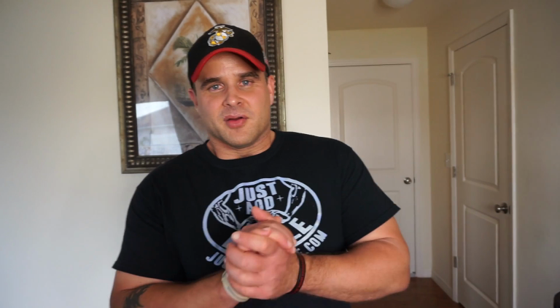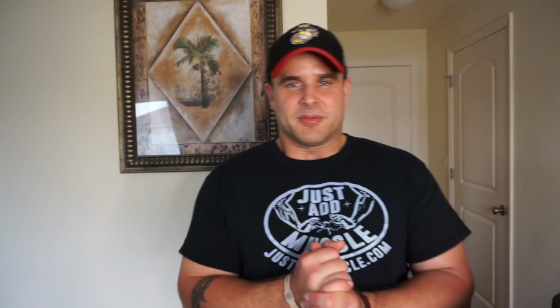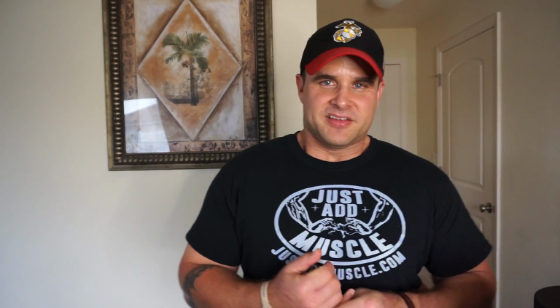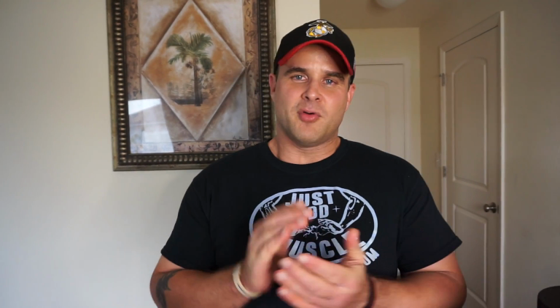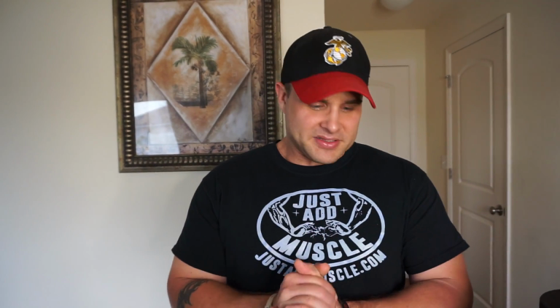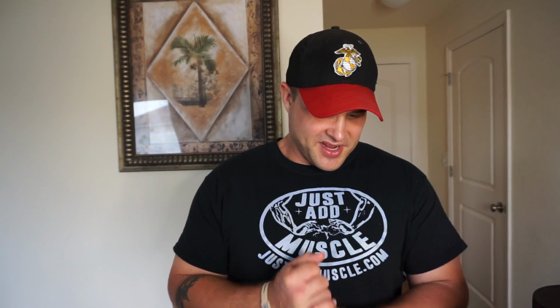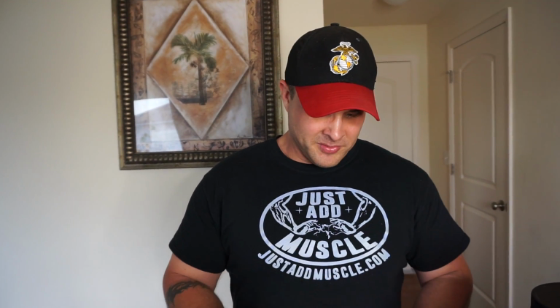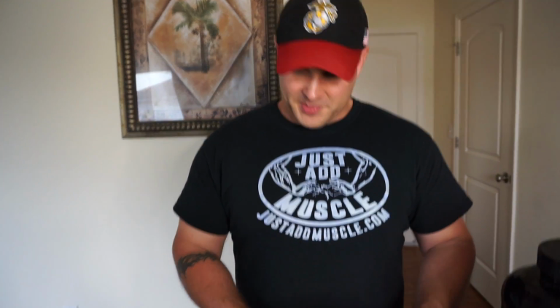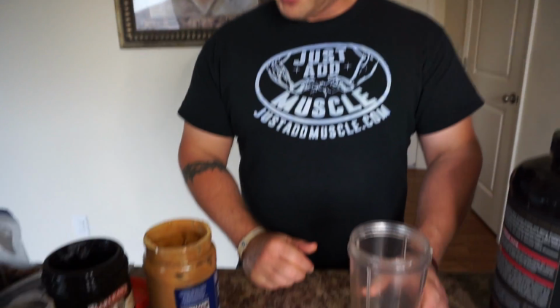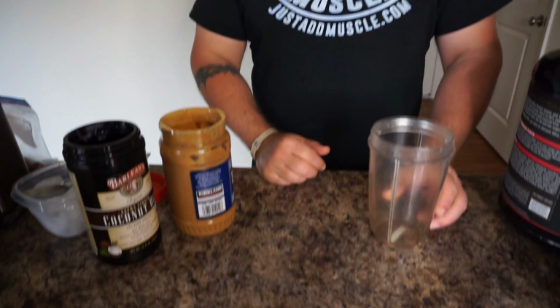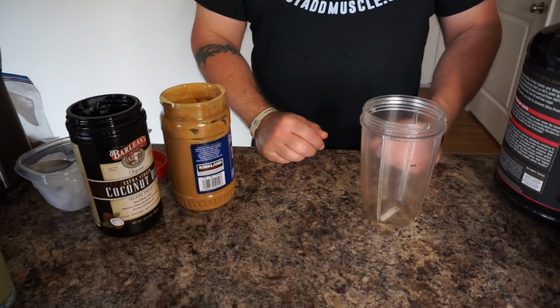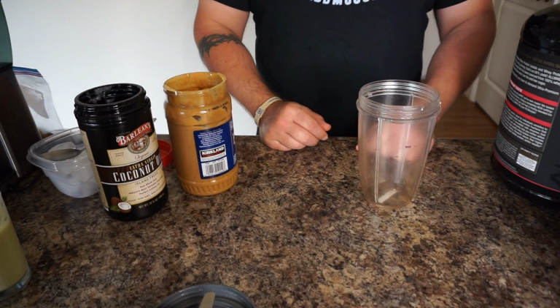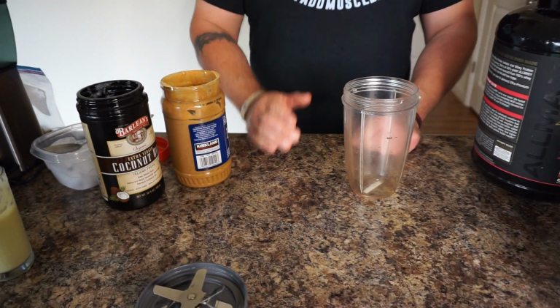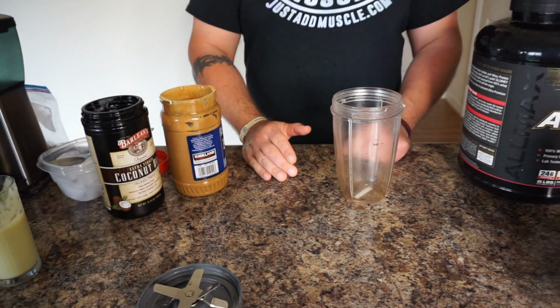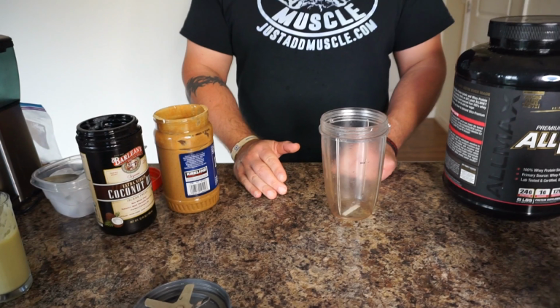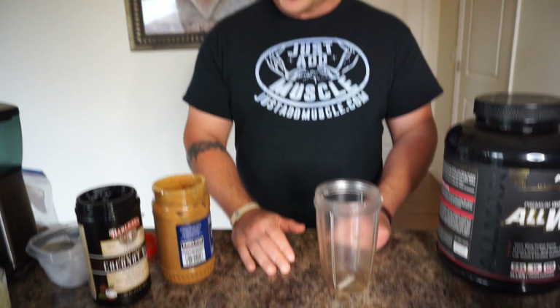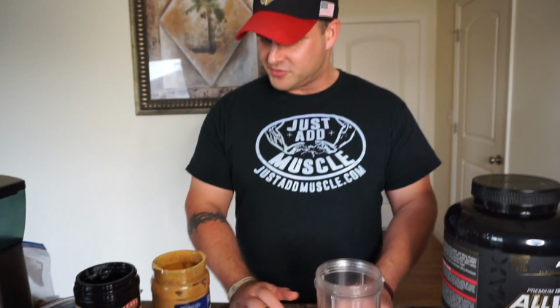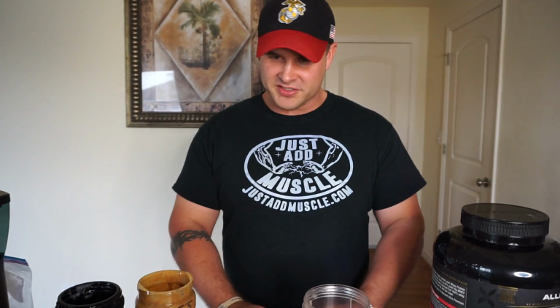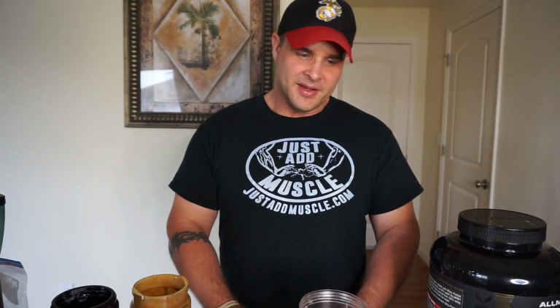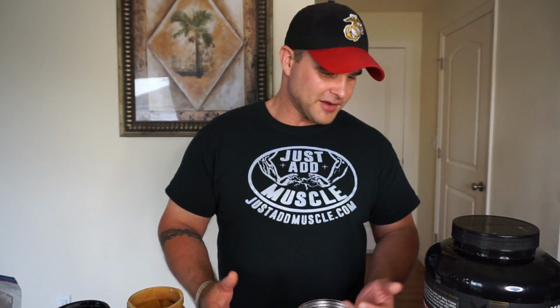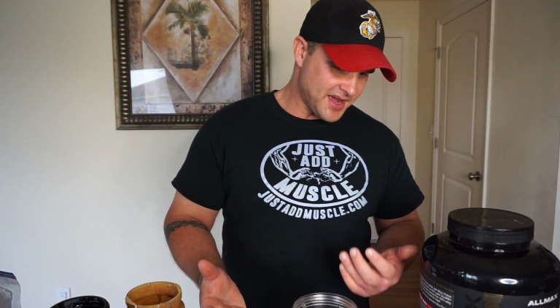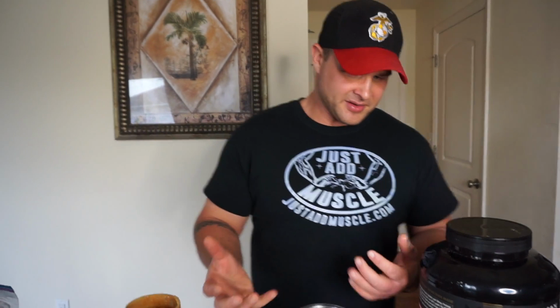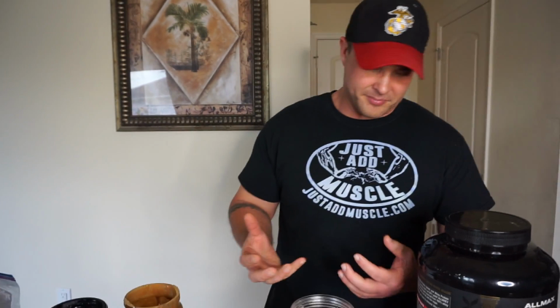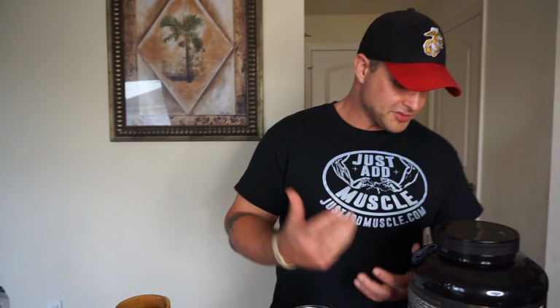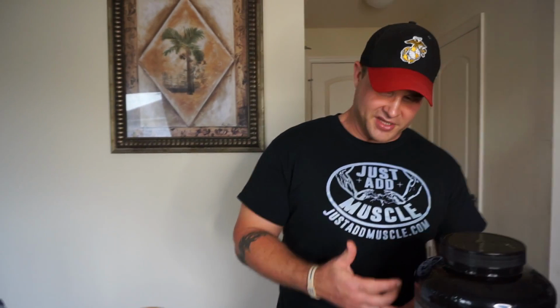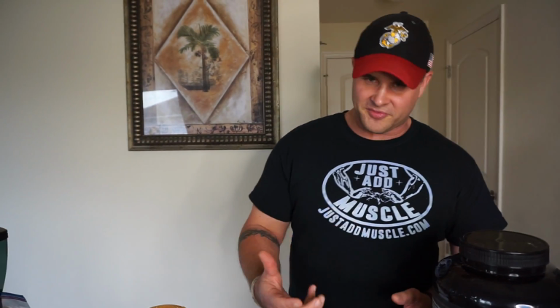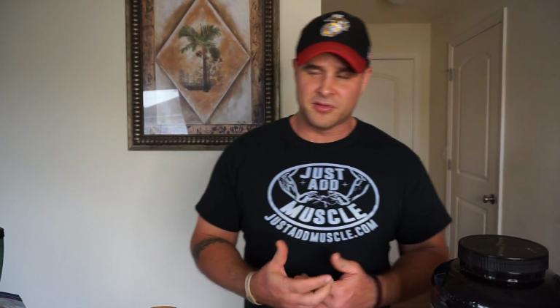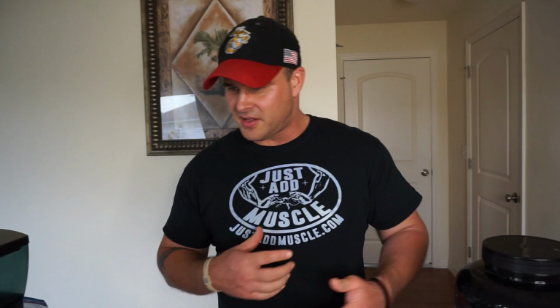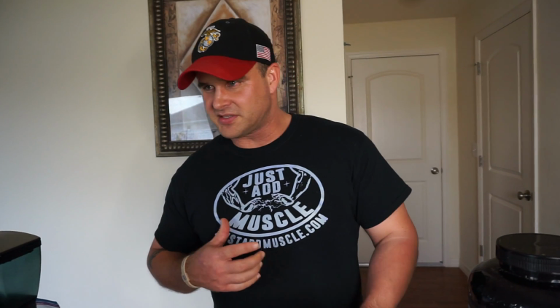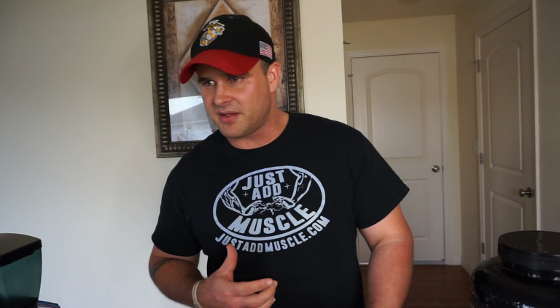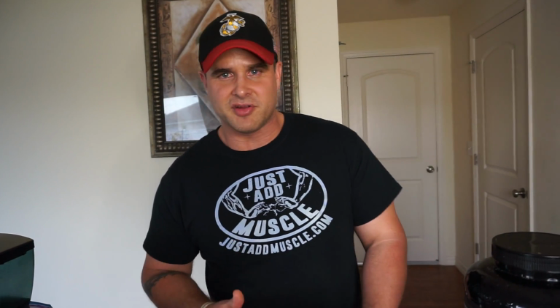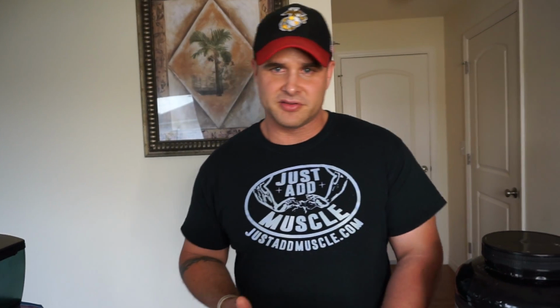What's up guys? Welcome back to the channel. I'm going to be showing you guys a real simple recipe, super easy. It's more like a snack, protein shake type of deal that you guys can make in between your meals.